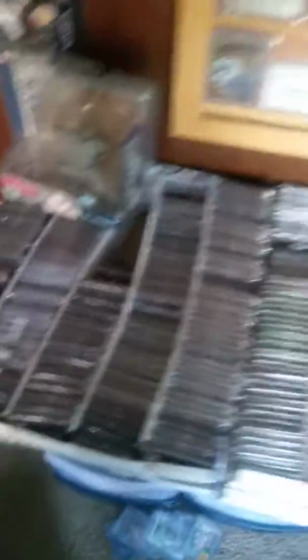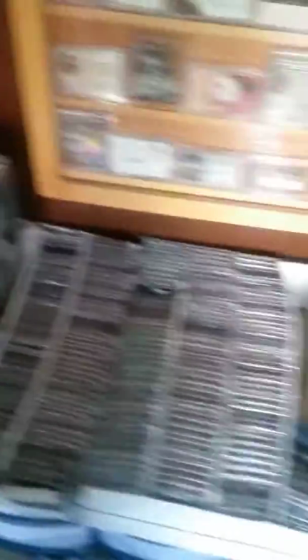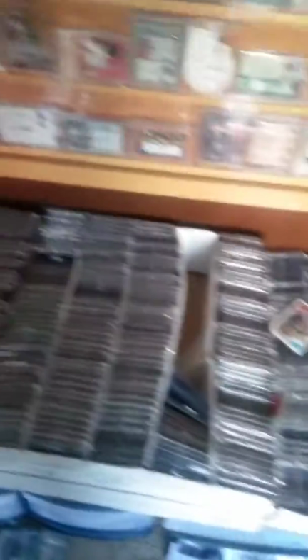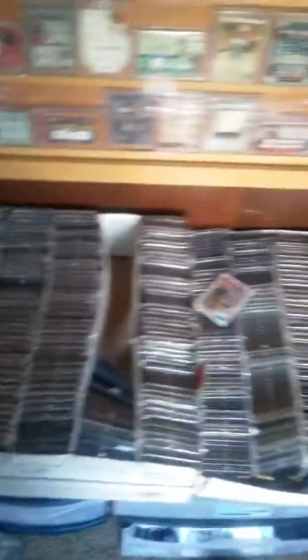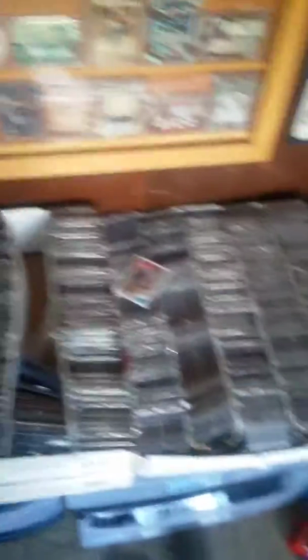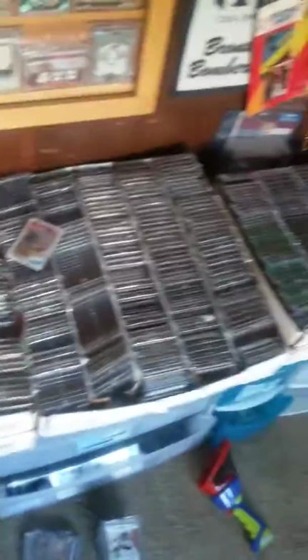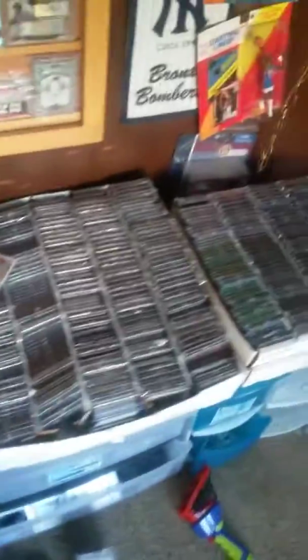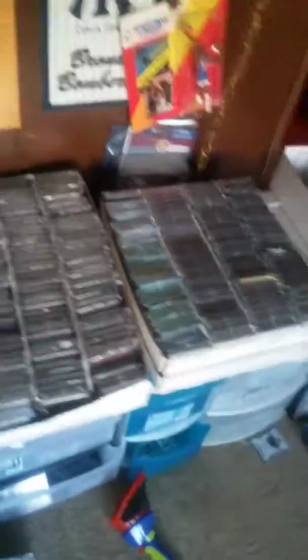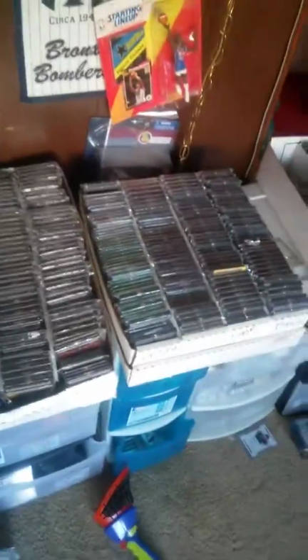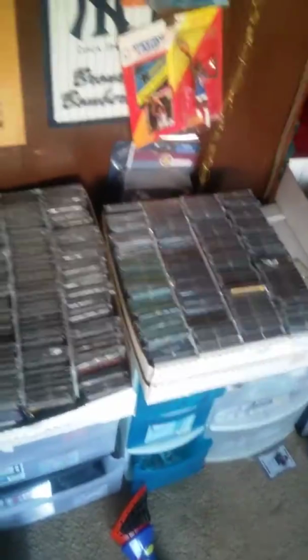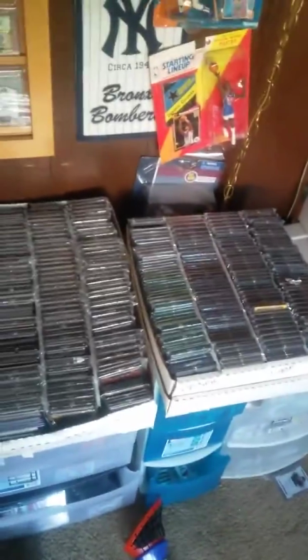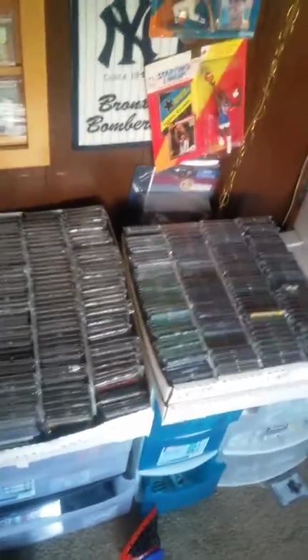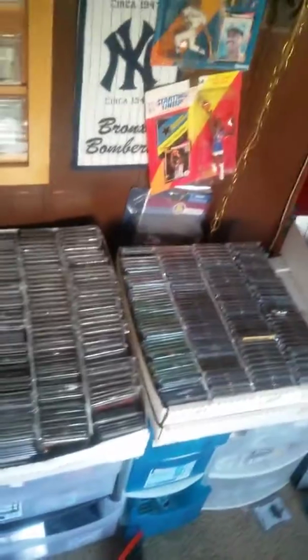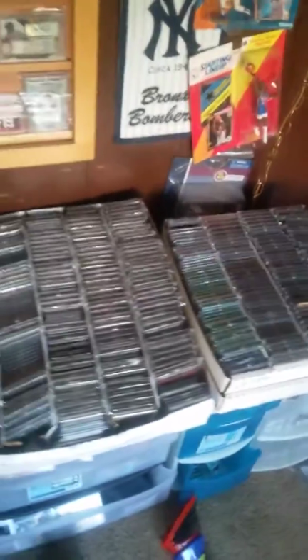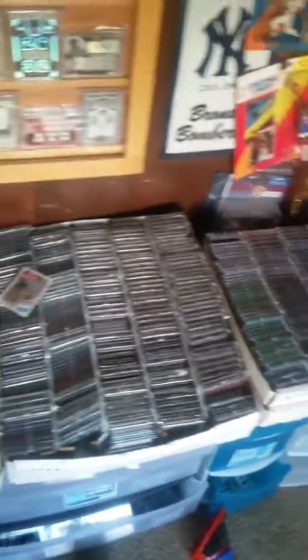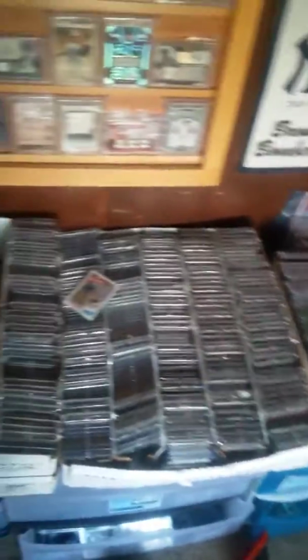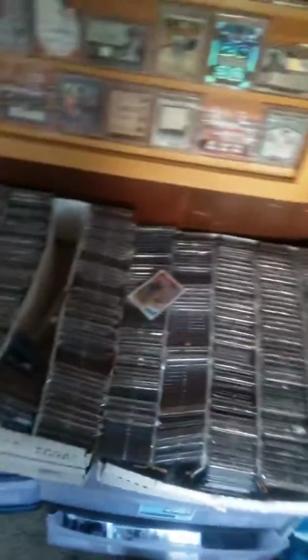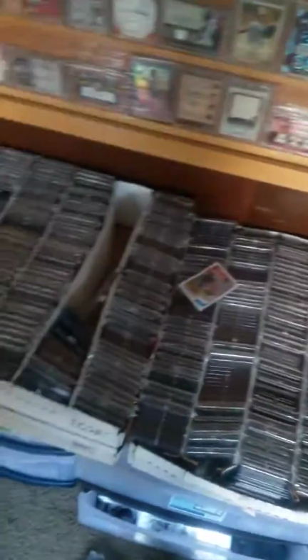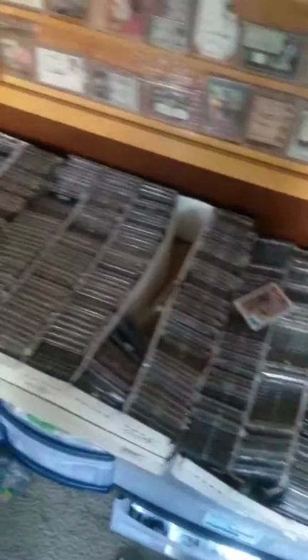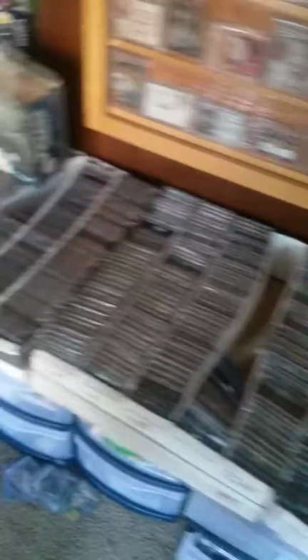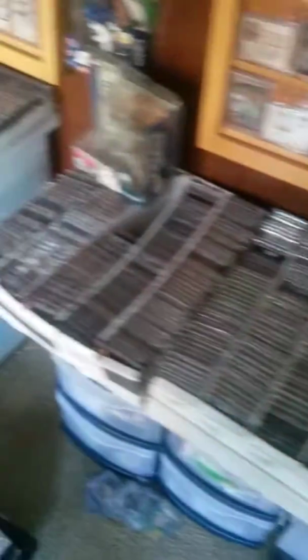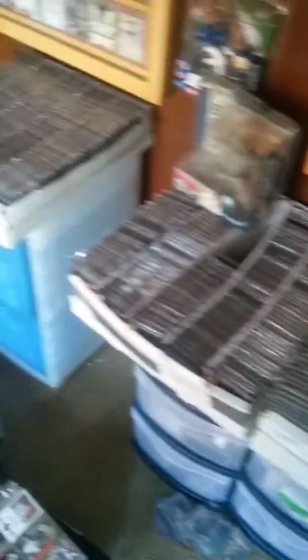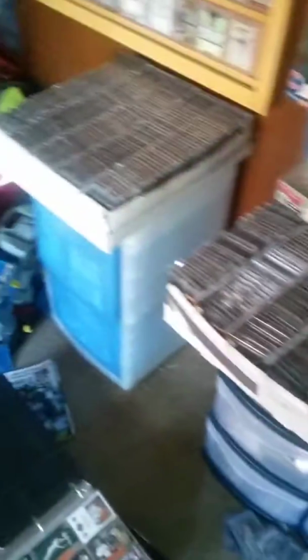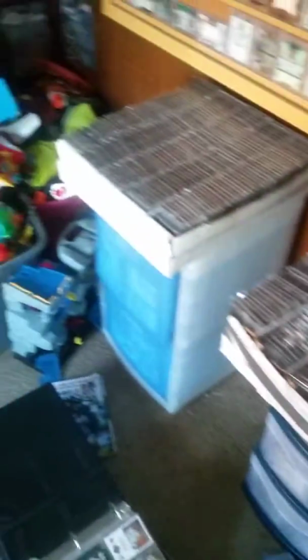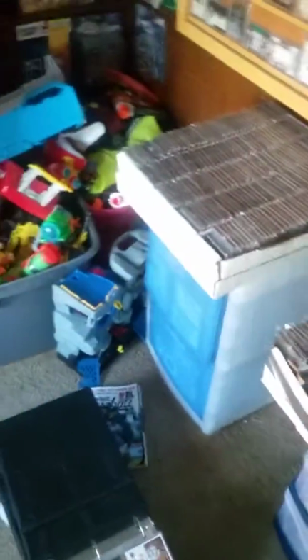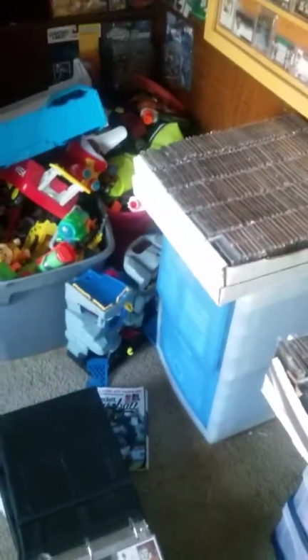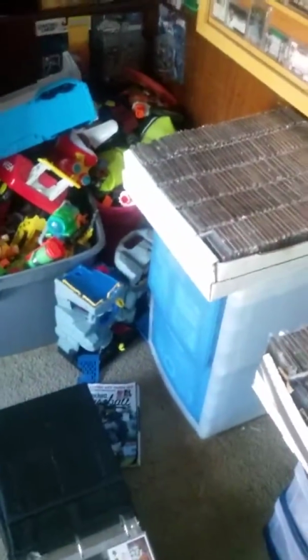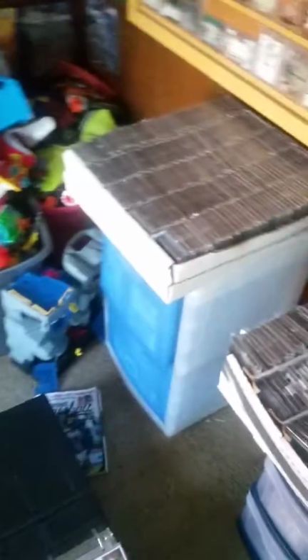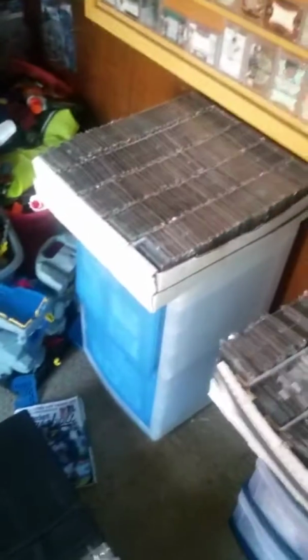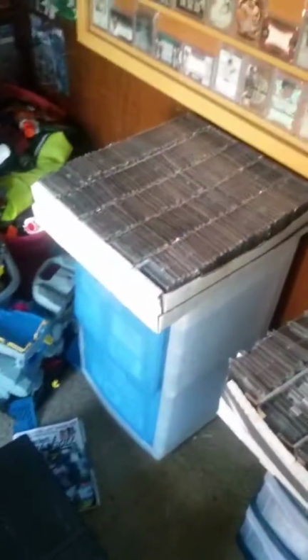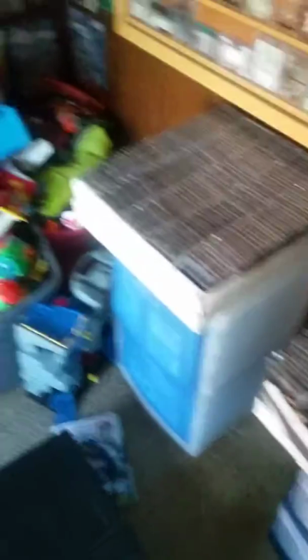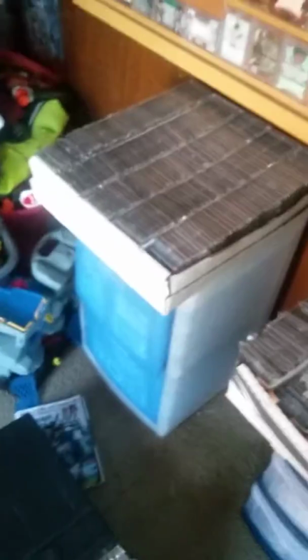So that's my Cal Ripken Jr. collection. I hope you guys enjoyed this video. Please rate, comment, and subscribe, and I'll talk to you guys later — peace out.